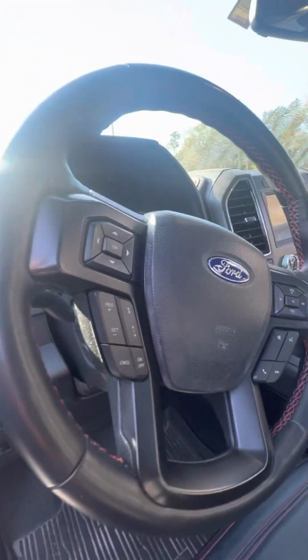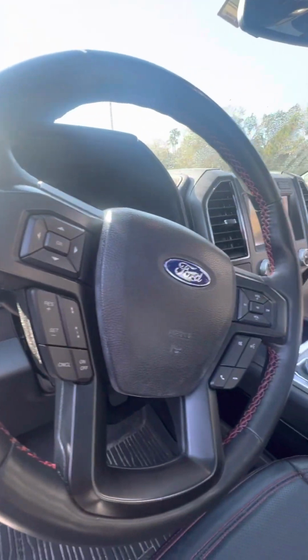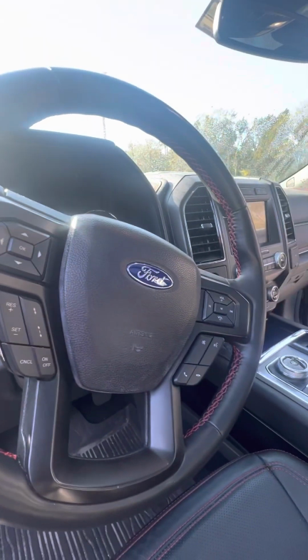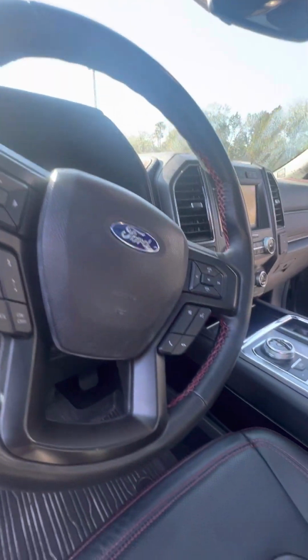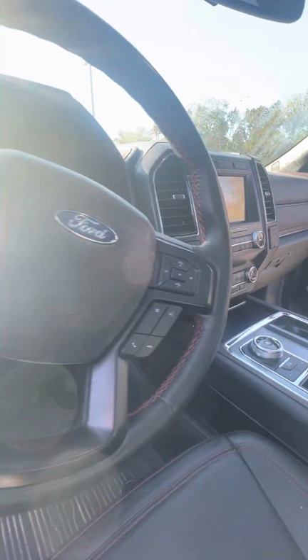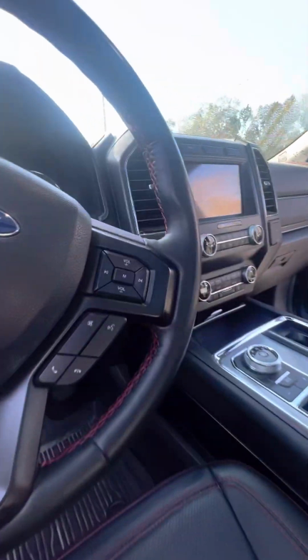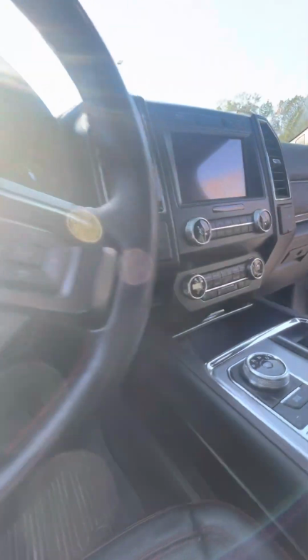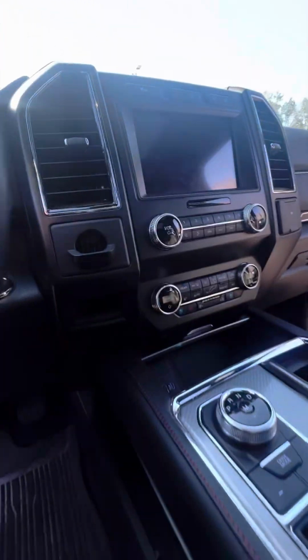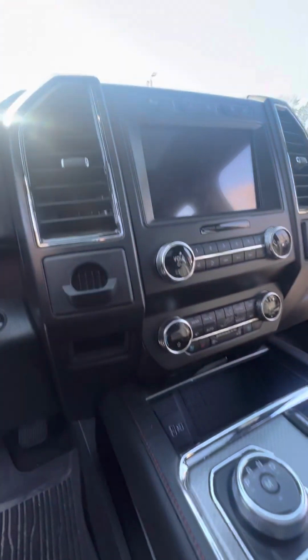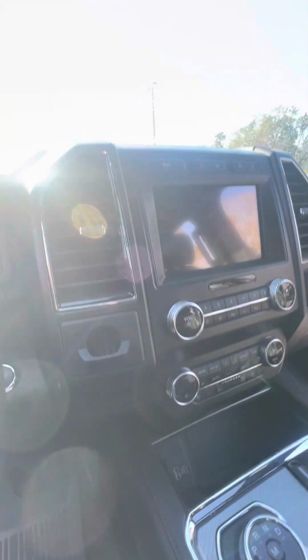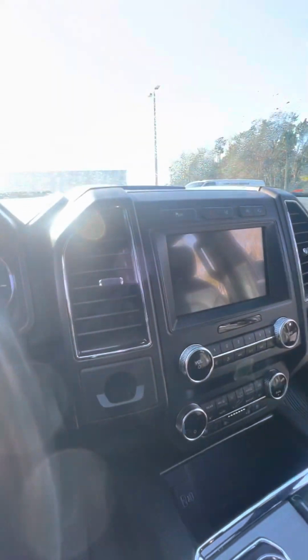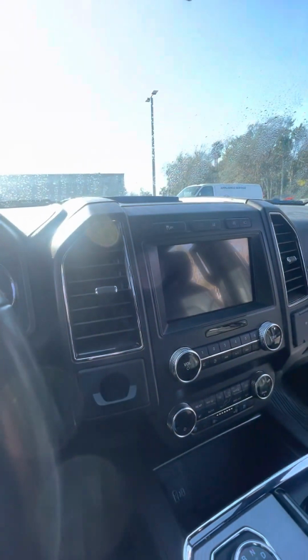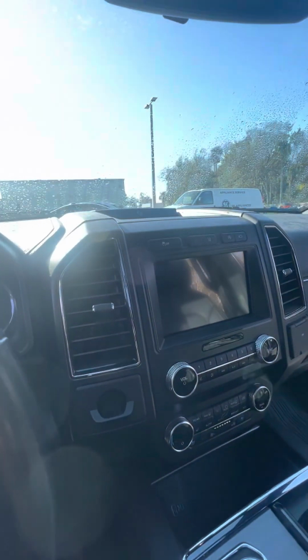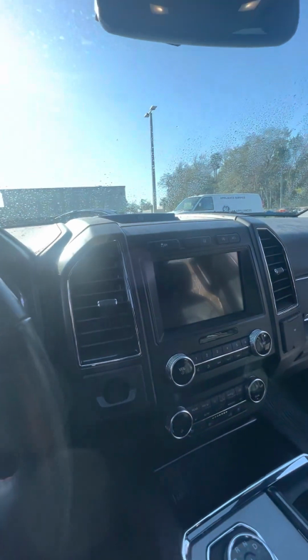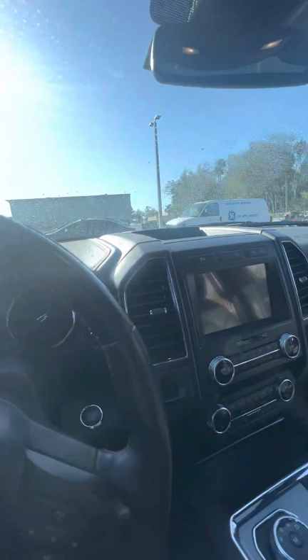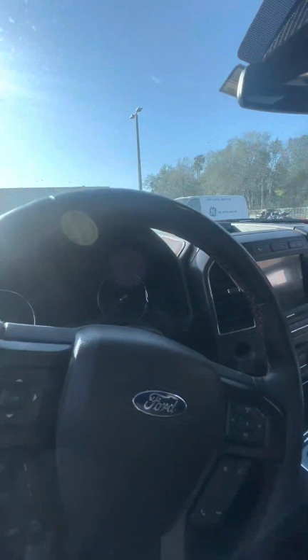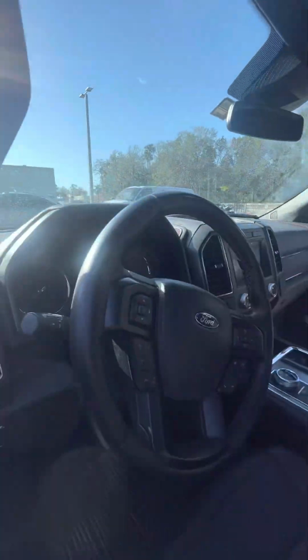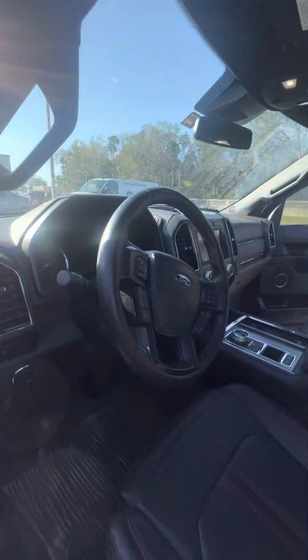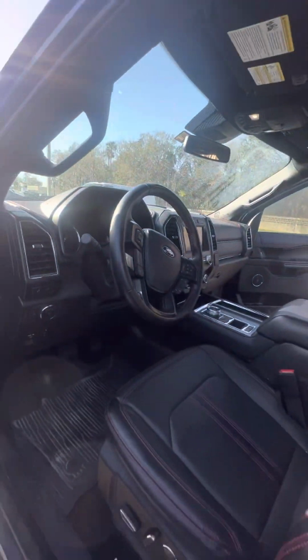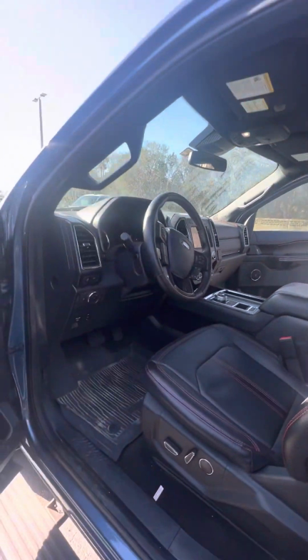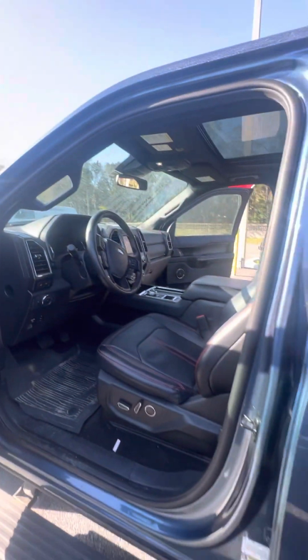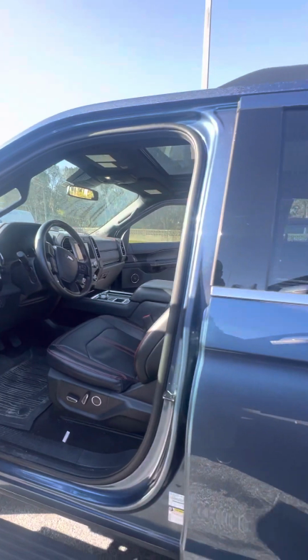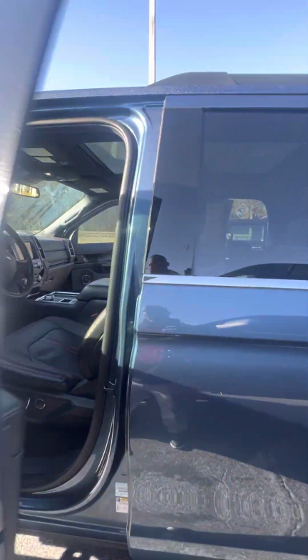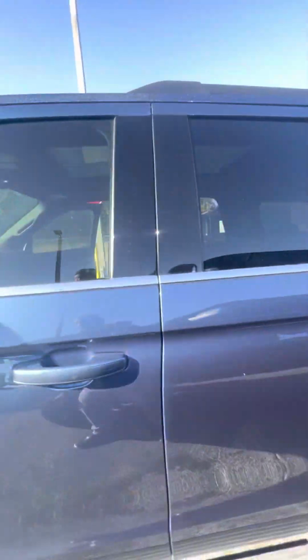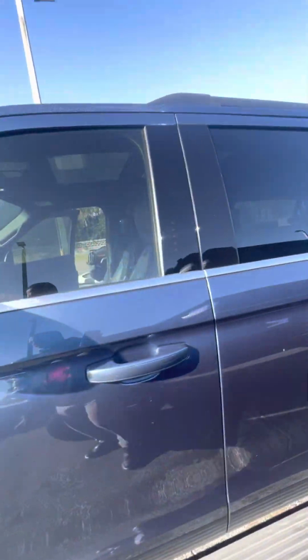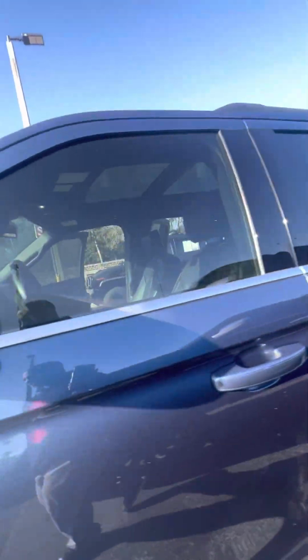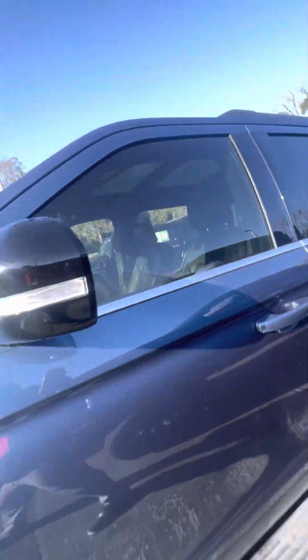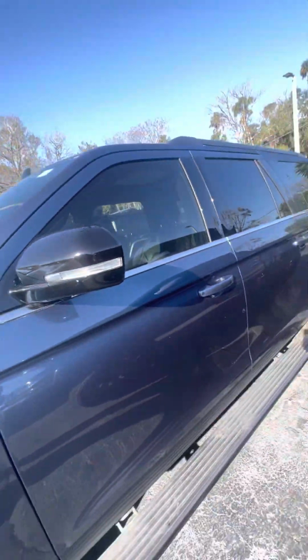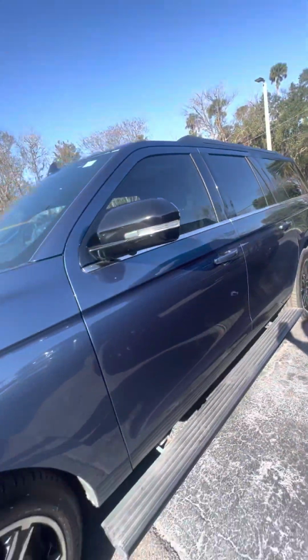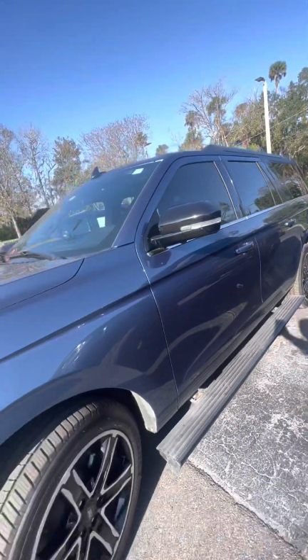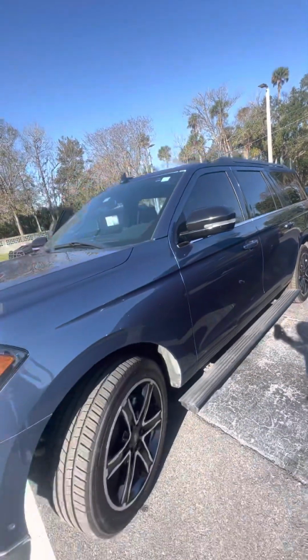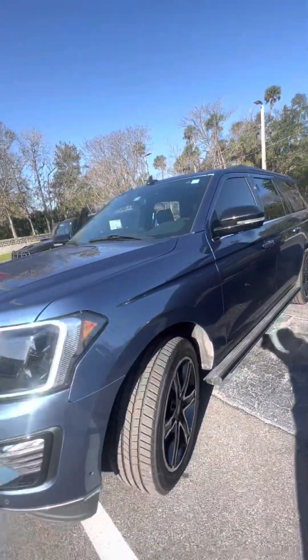Controls on the steering wheel, touchscreen, lane departure. Very clean vehicle. Again, this is a 2020 Ford Expedition Max, looking for a new home — very low miles.